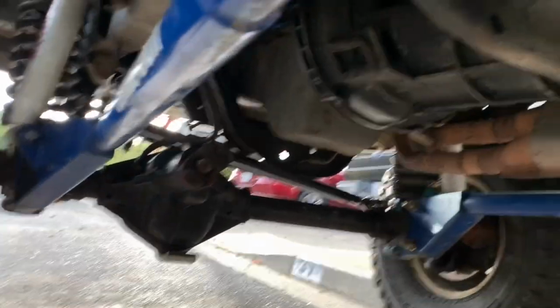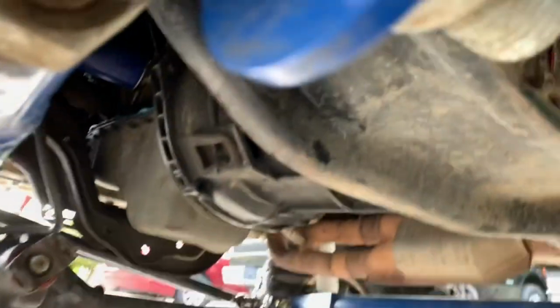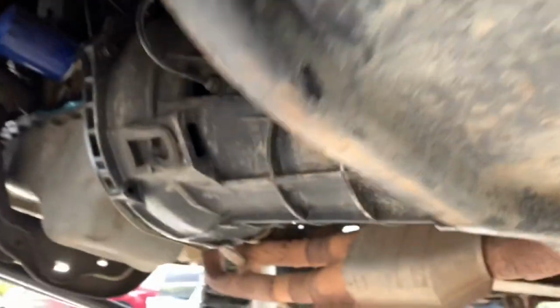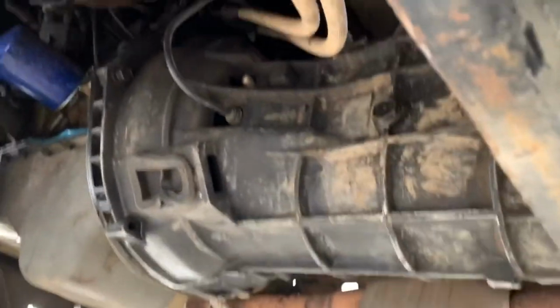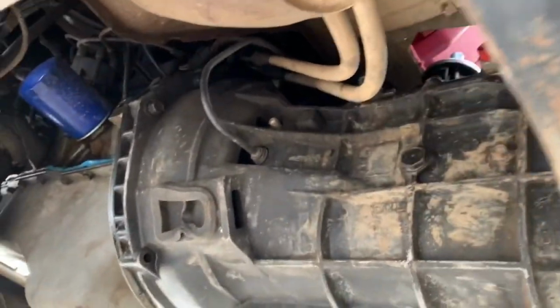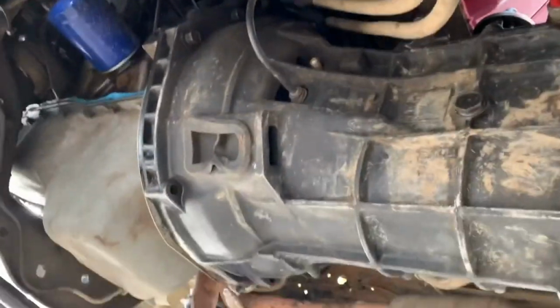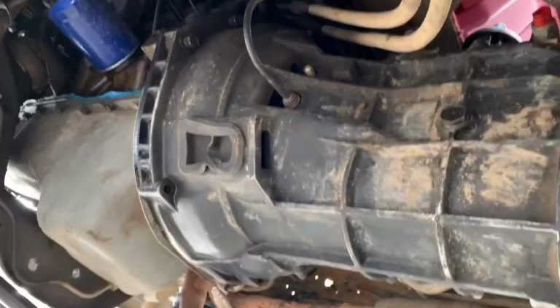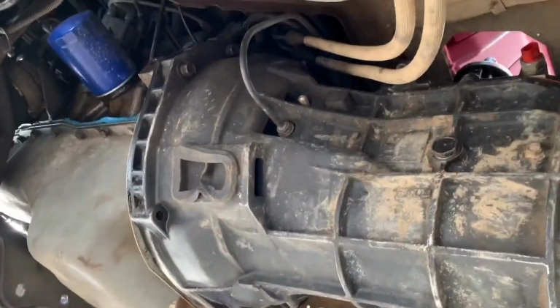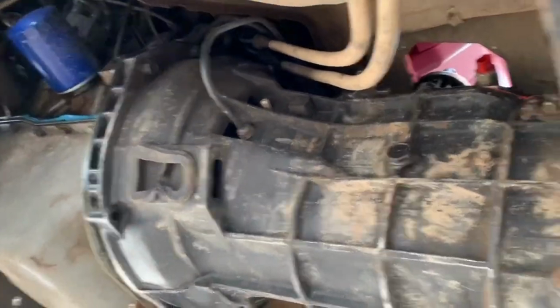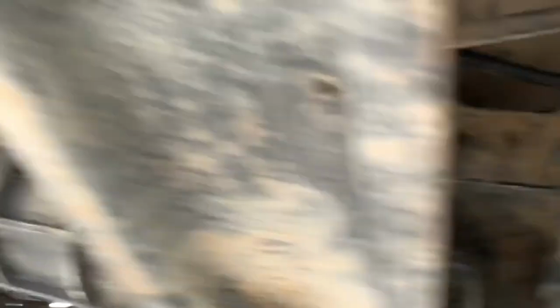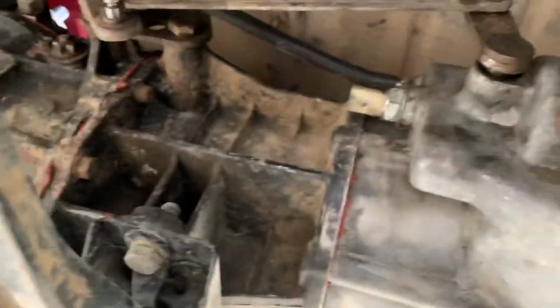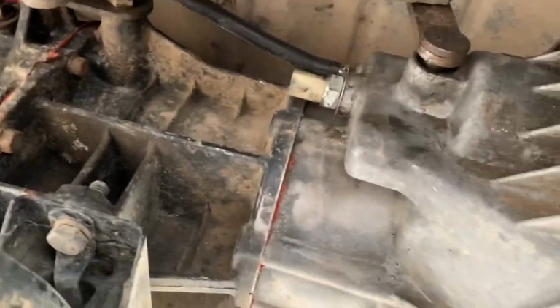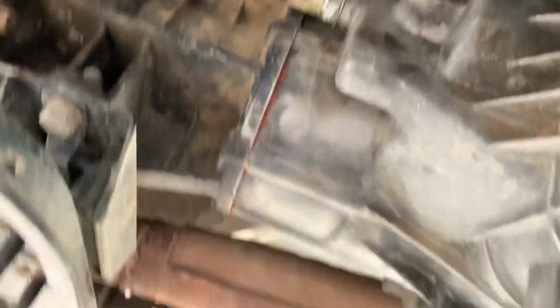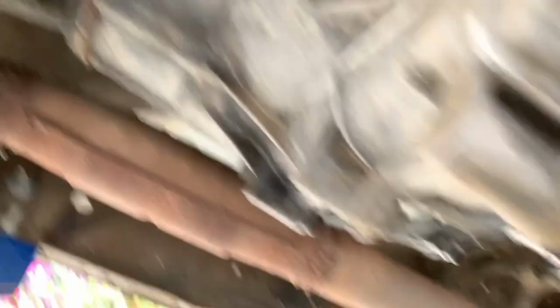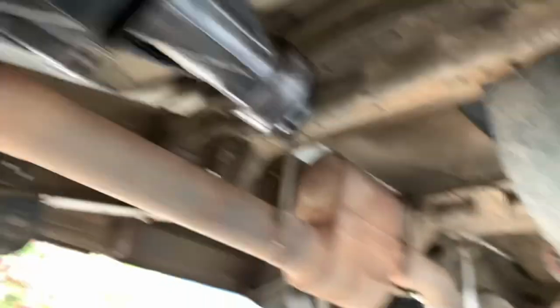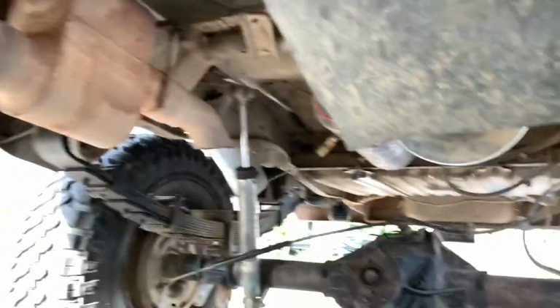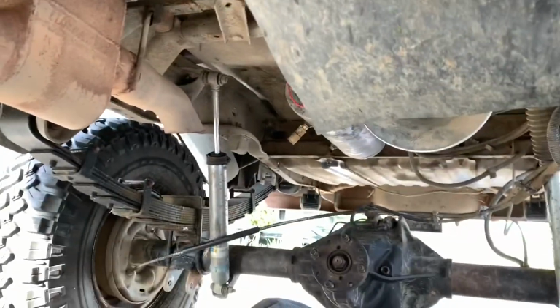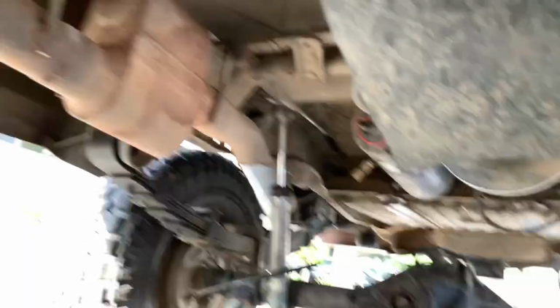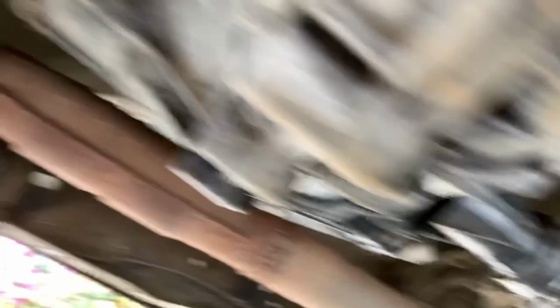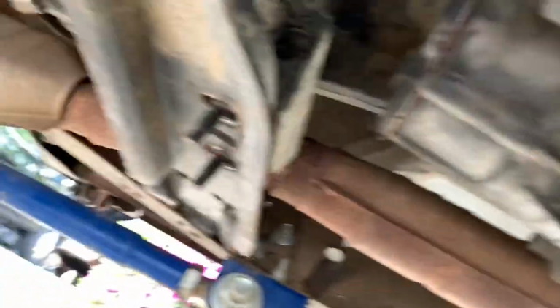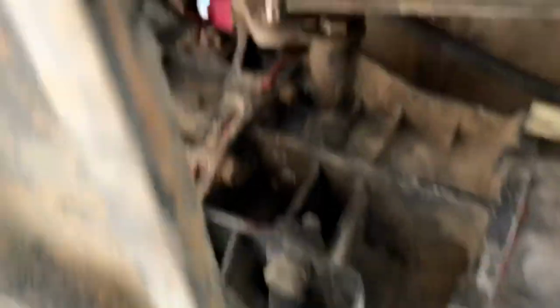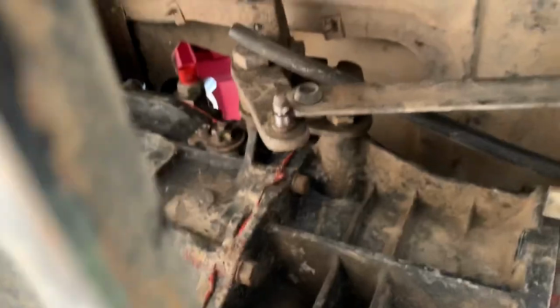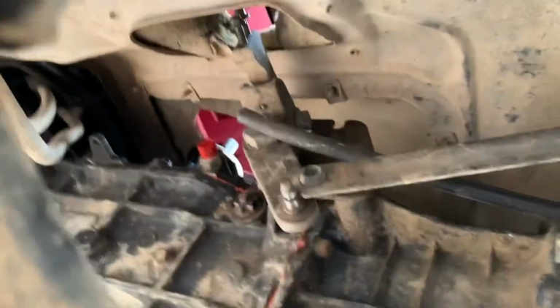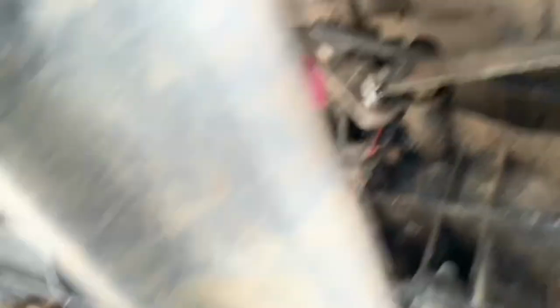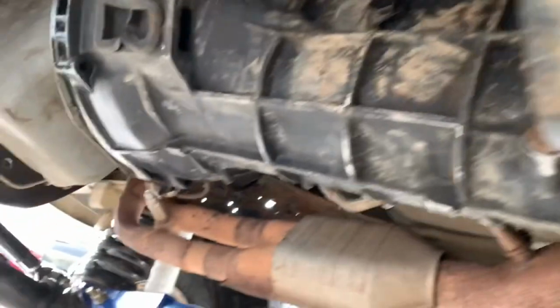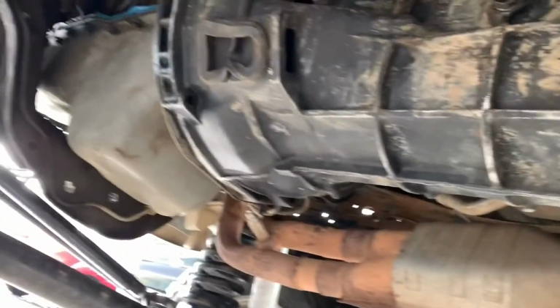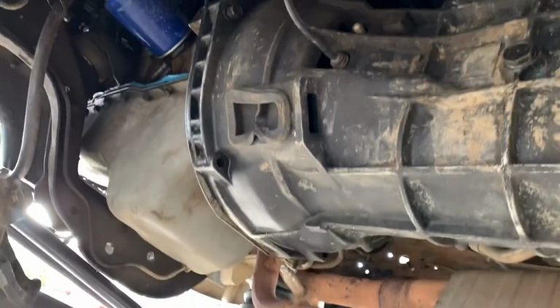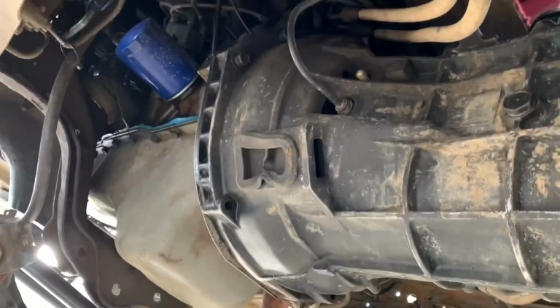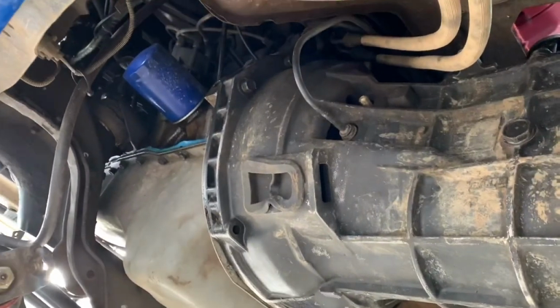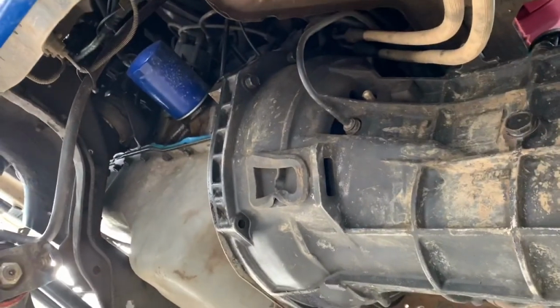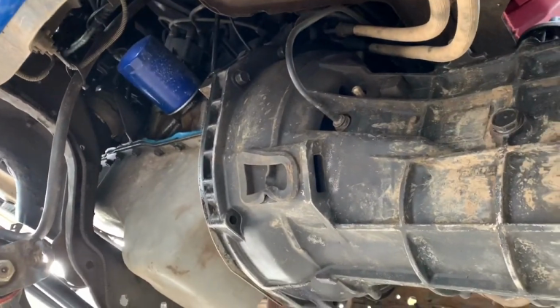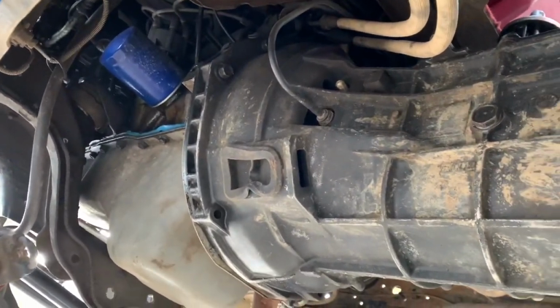Getting the M5OD out of here. Disconnecting the transfer case right now. Already have the drivelines out. Got all the shifting linkage off, so getting all bolts, getting it out.